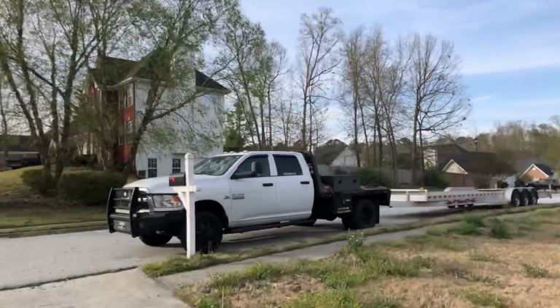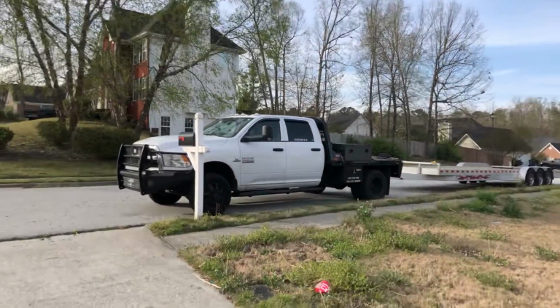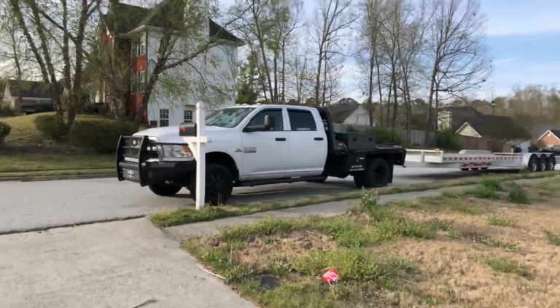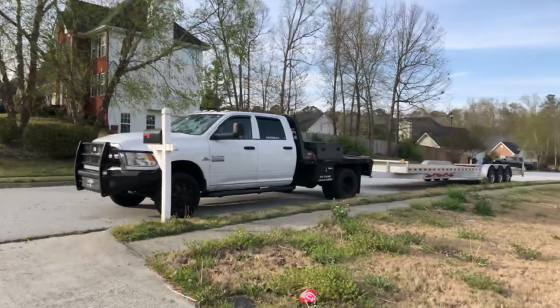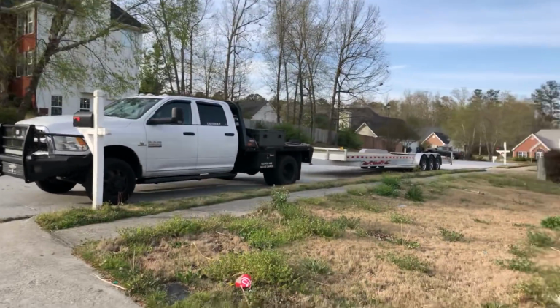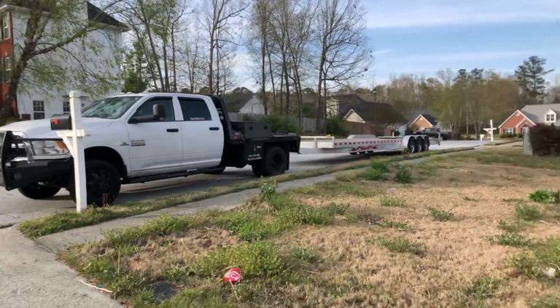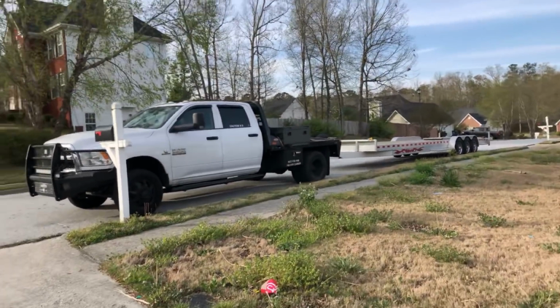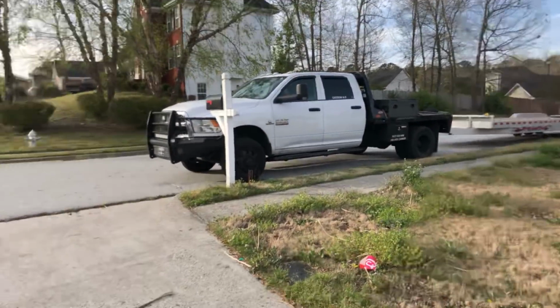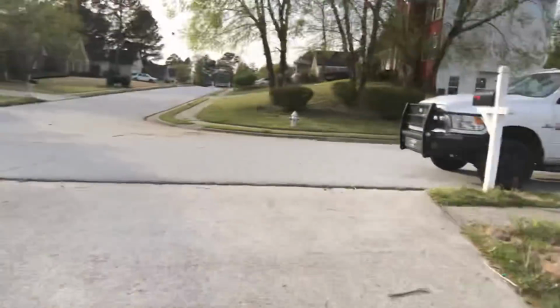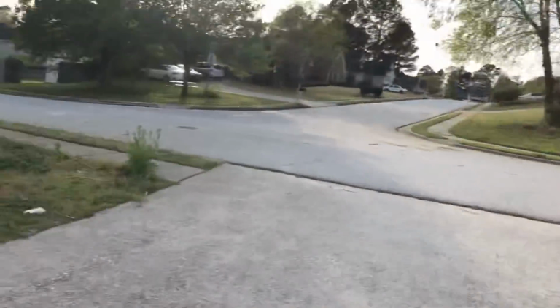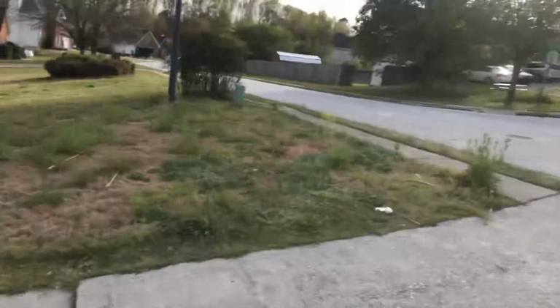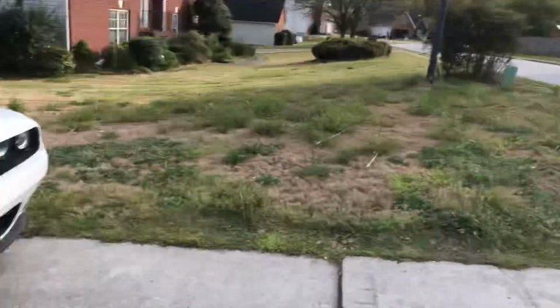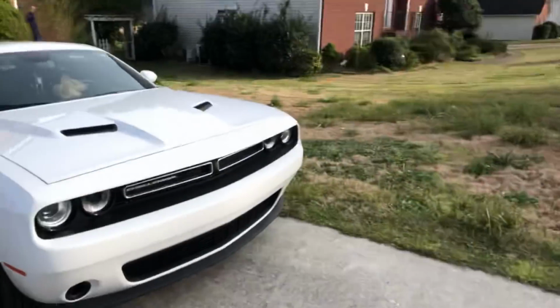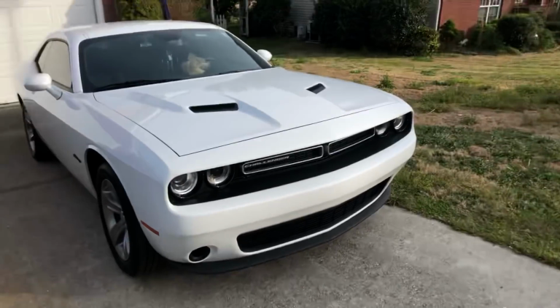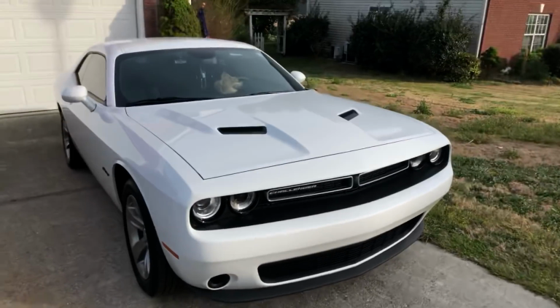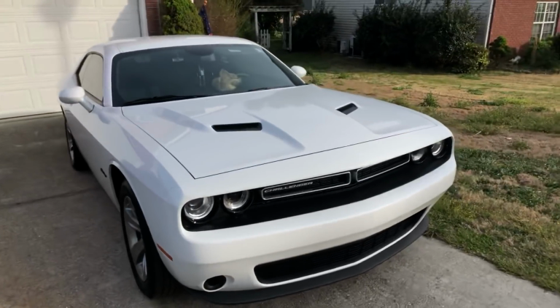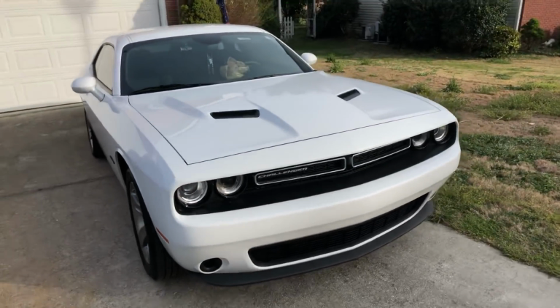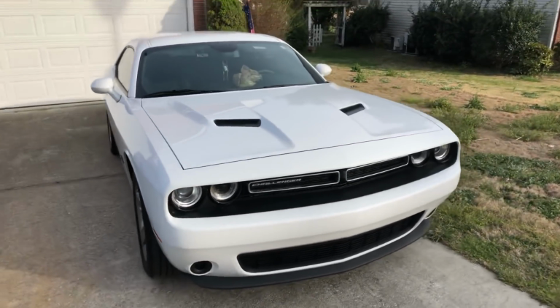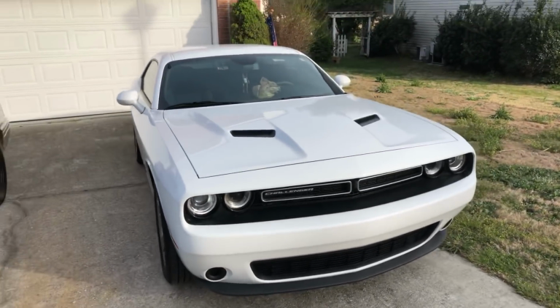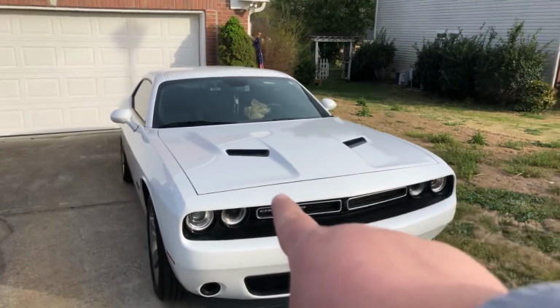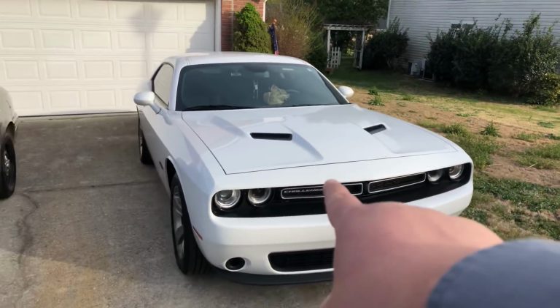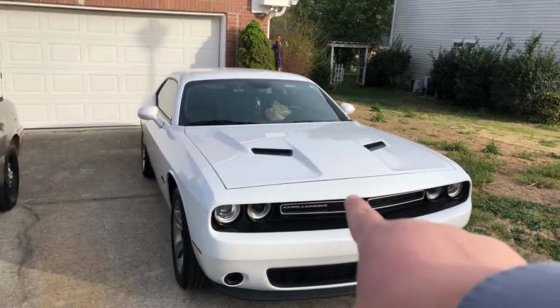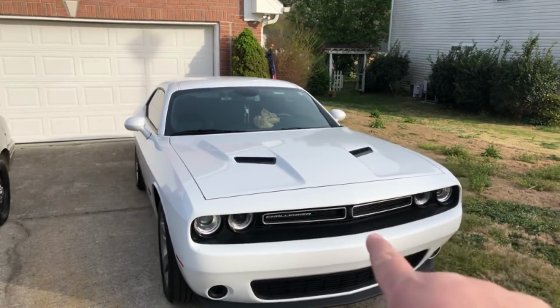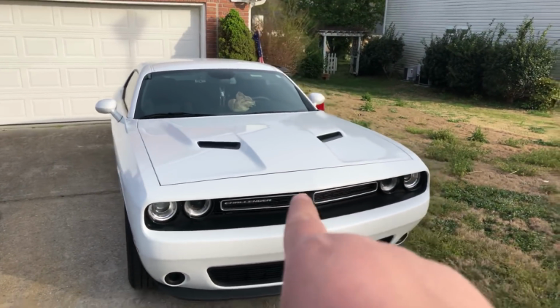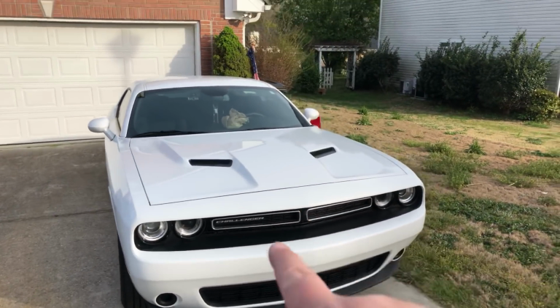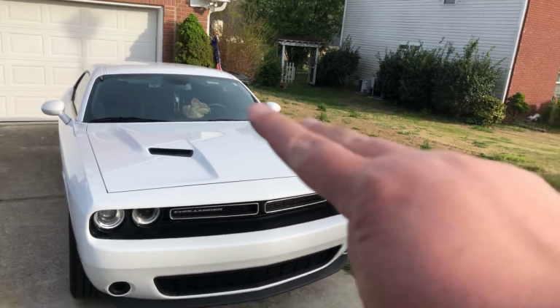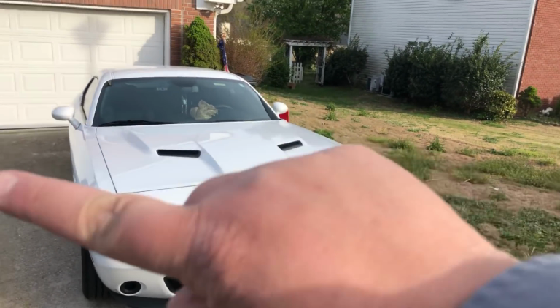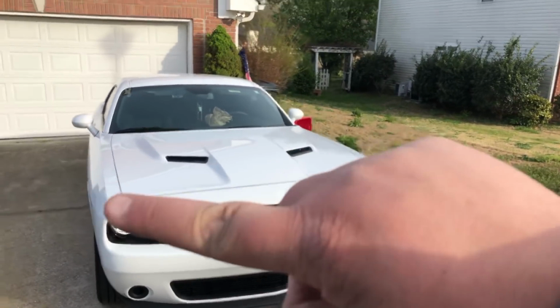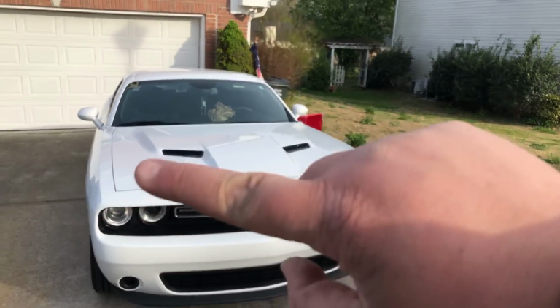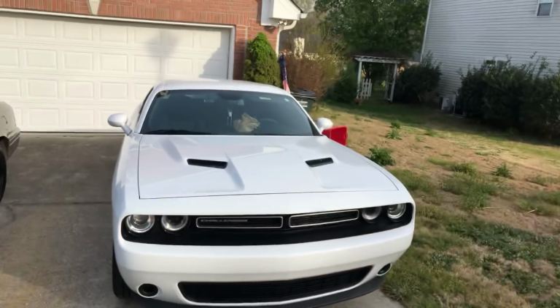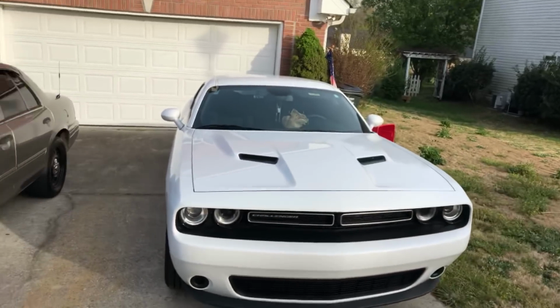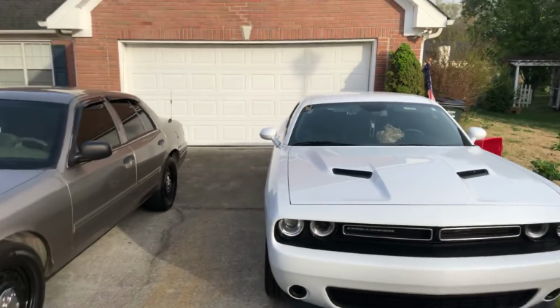We got the '16 Ram over there with the aluminum behind it, chilling in the driveway. But I don't want to talk about this car today — what I want to talk about is what's sitting next to this car, and I'll show you right now.